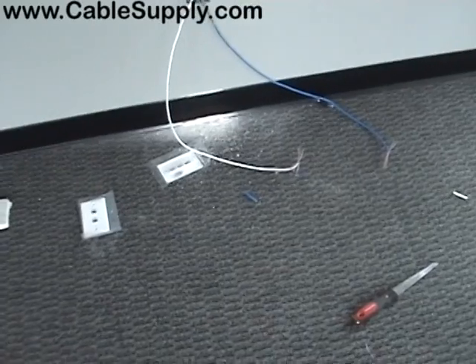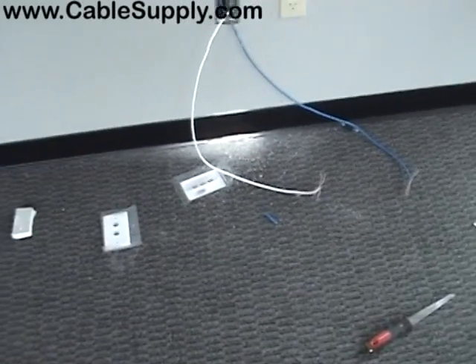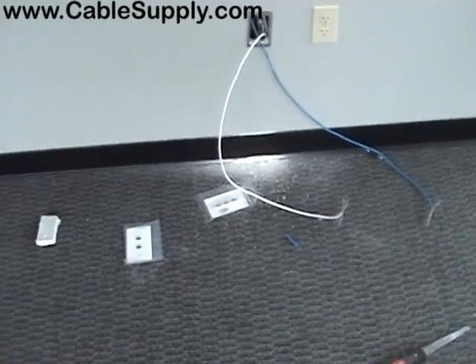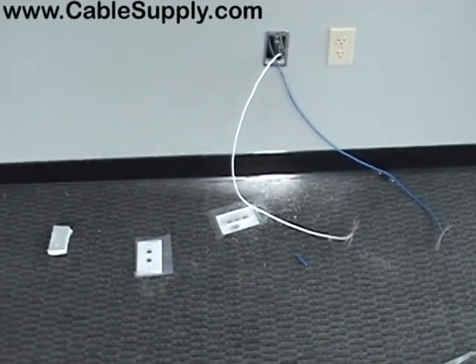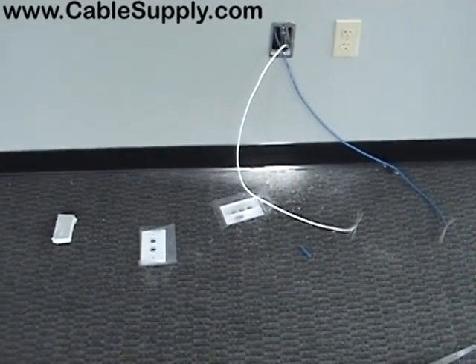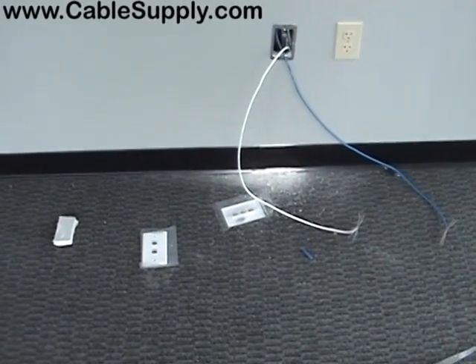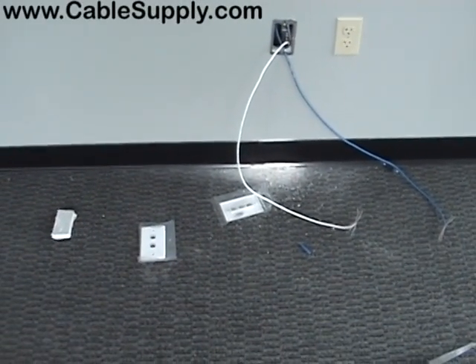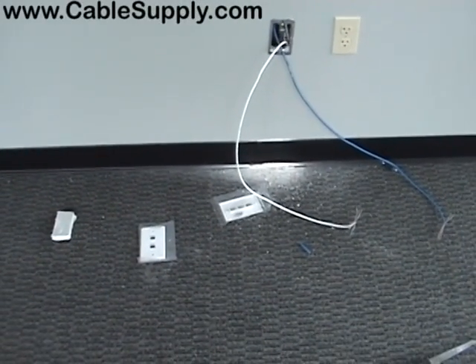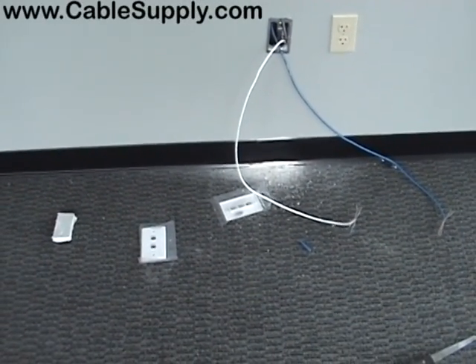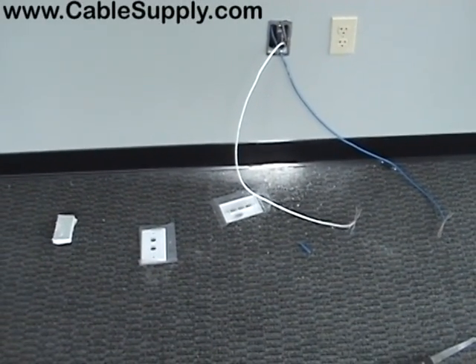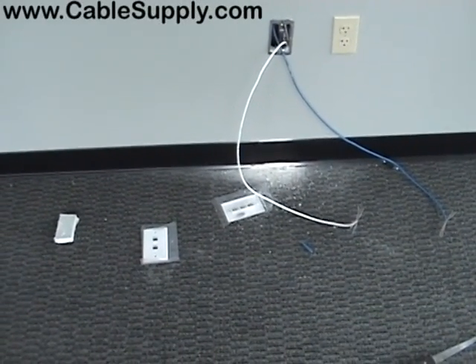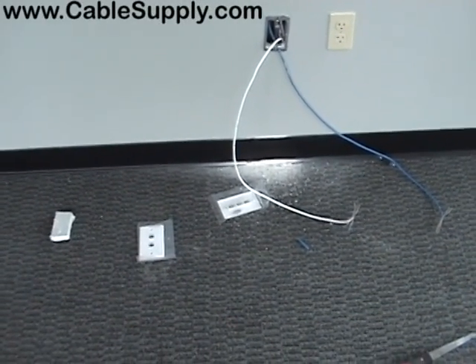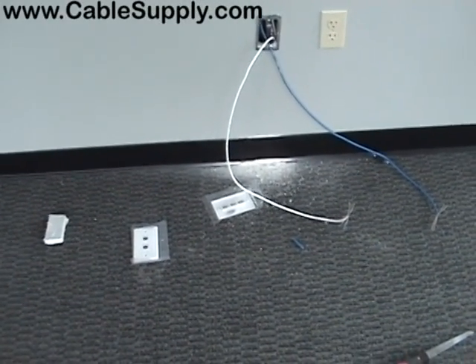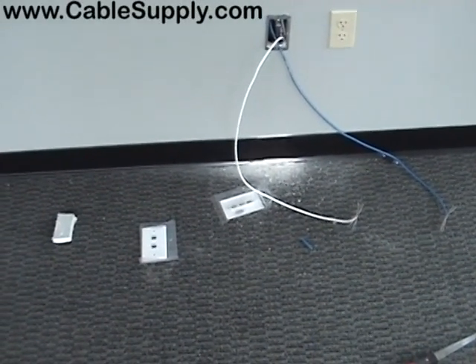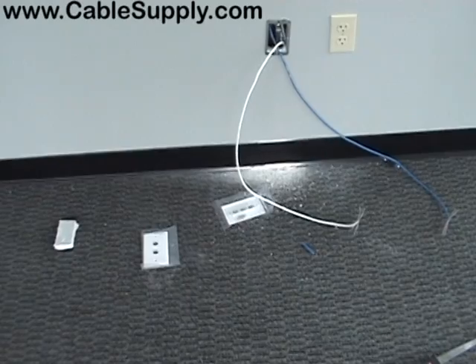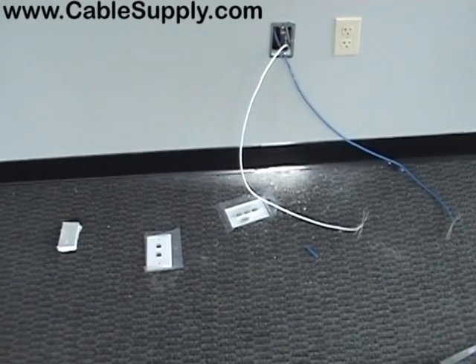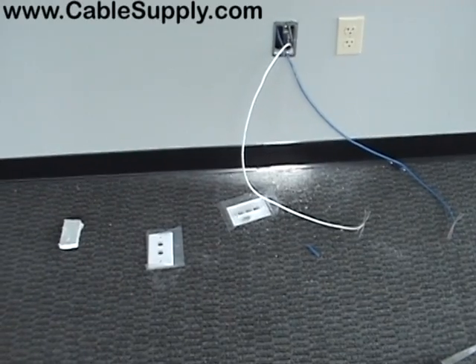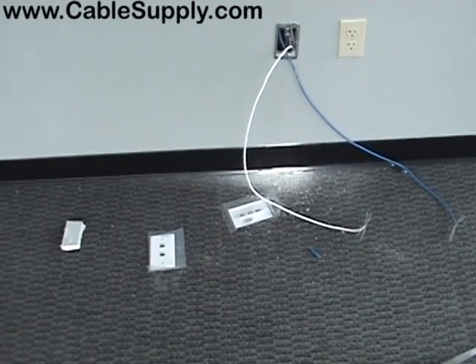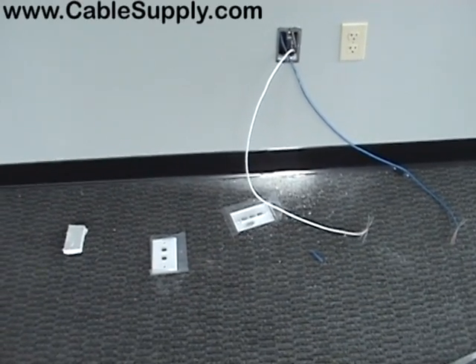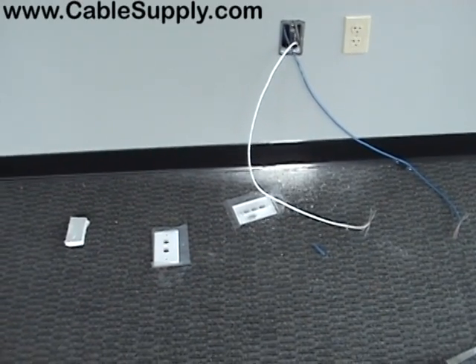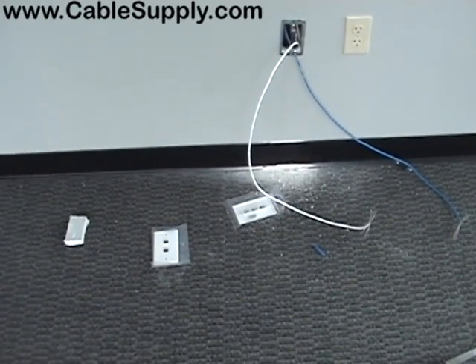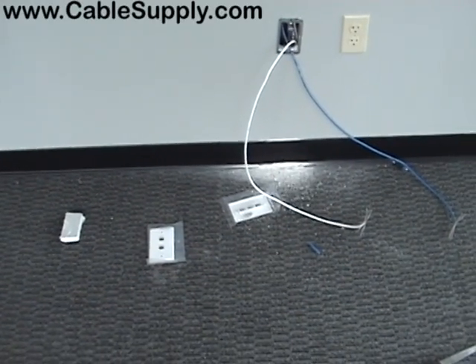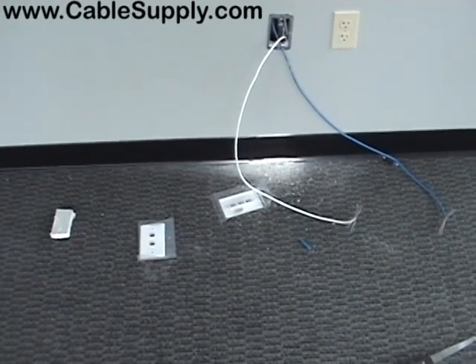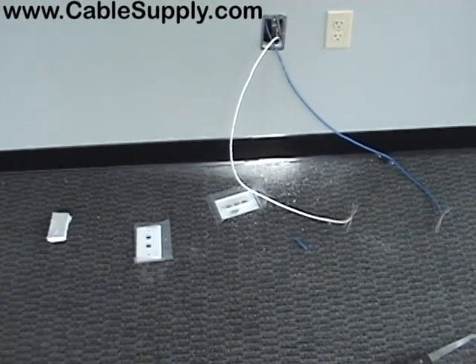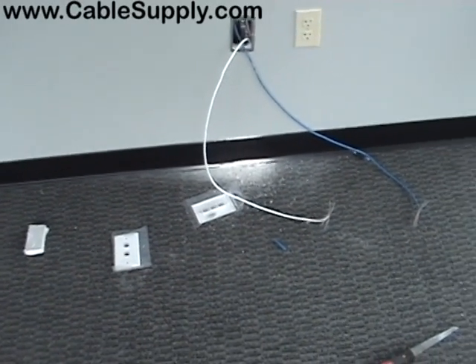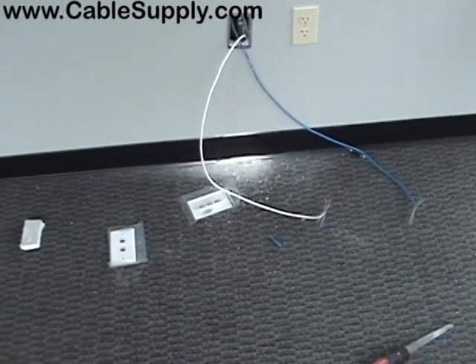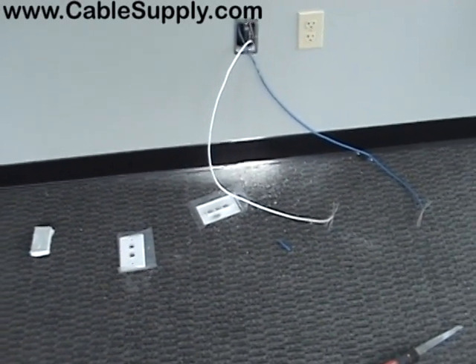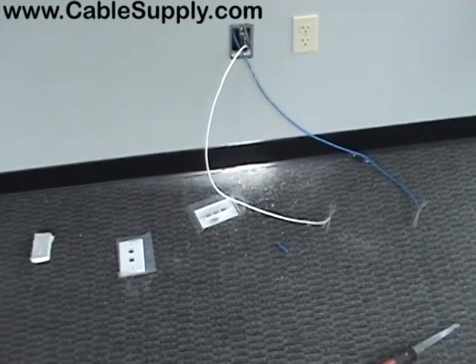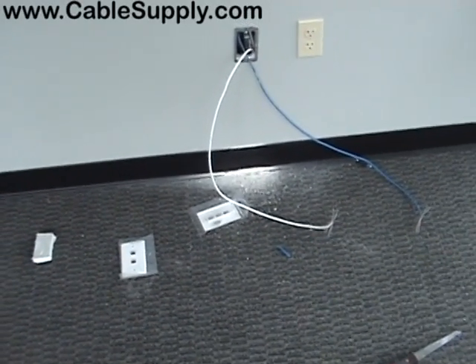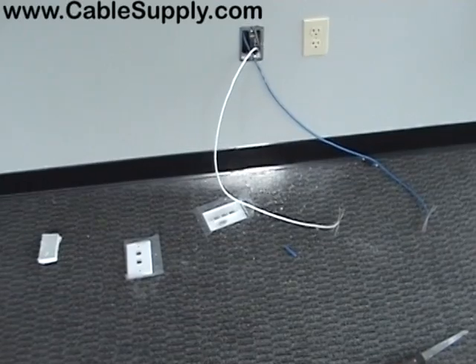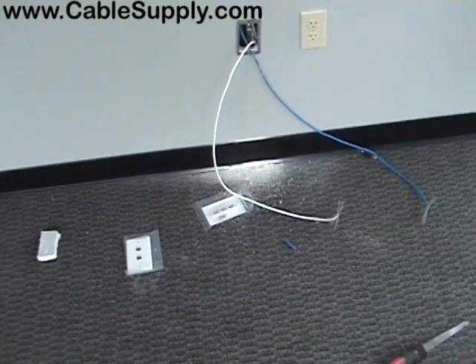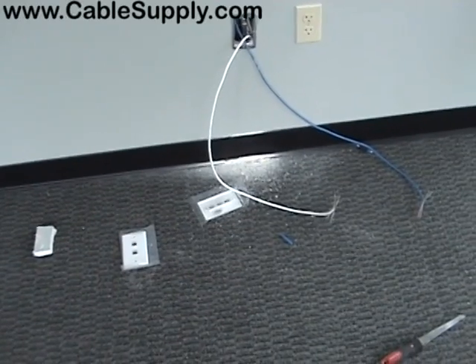So now we'll put in the jacks — RJ45s for the computers and RJ11 for telephones. In this case they're just having a standard telephone, not using VoIP. If you're using VoIP, it would be an RJ45.